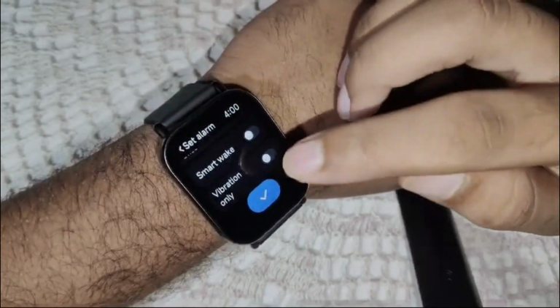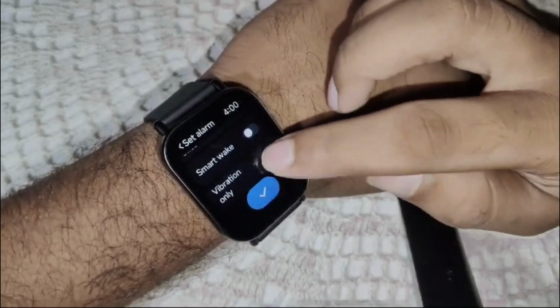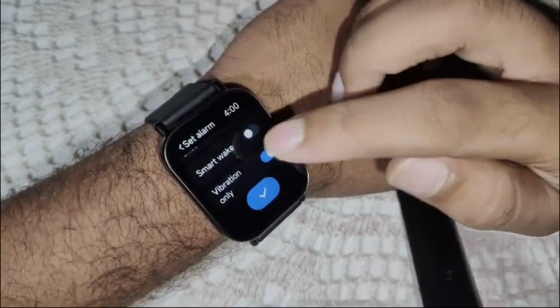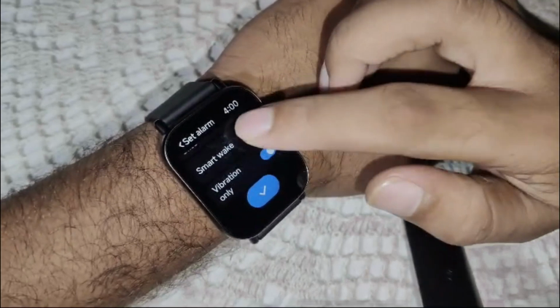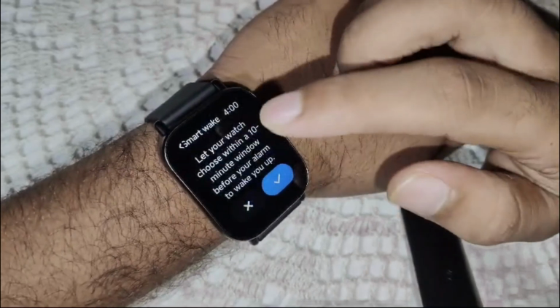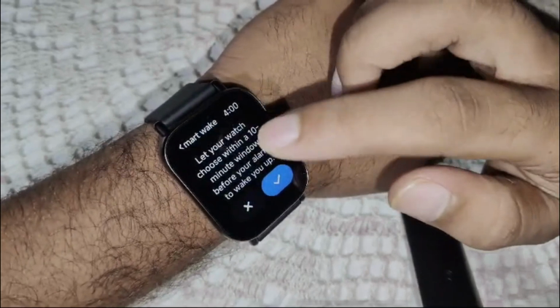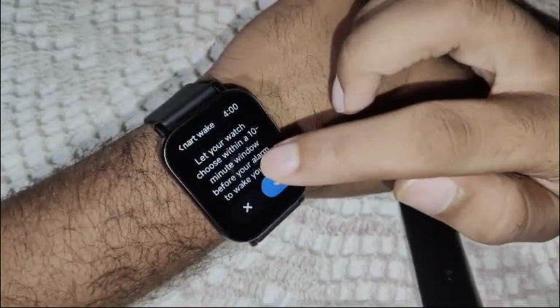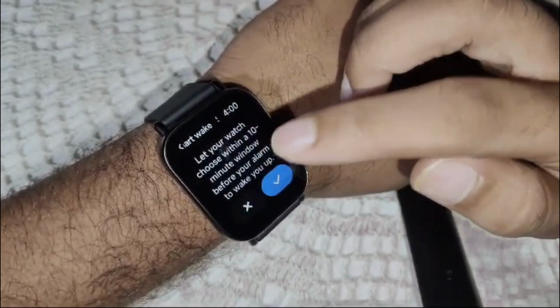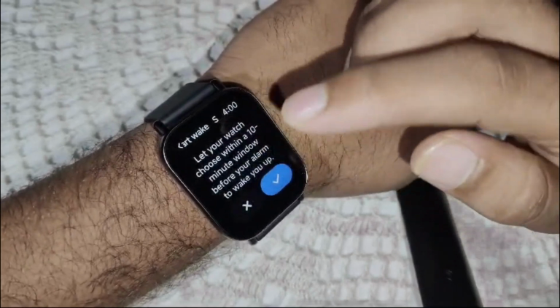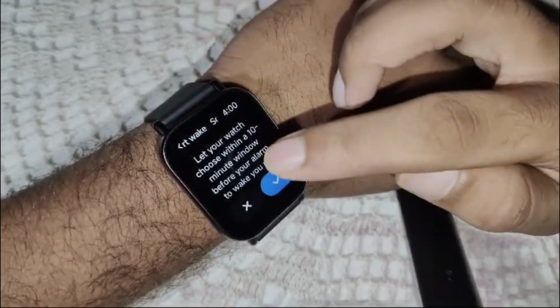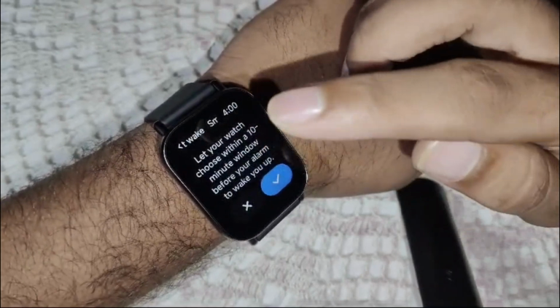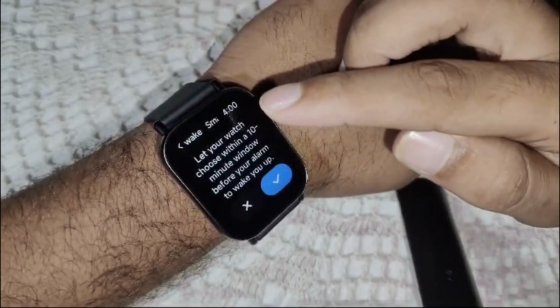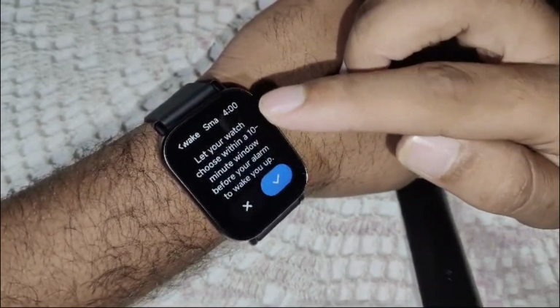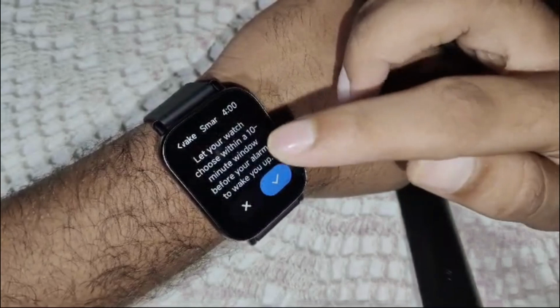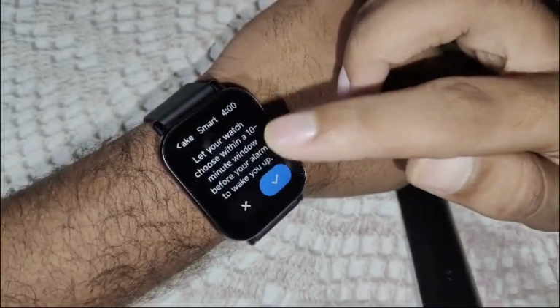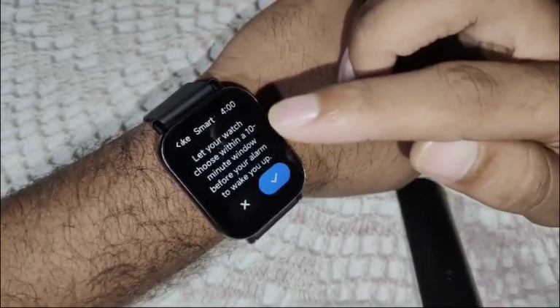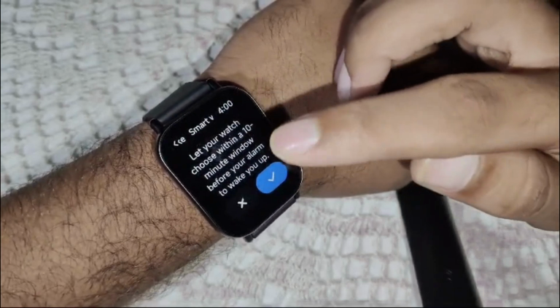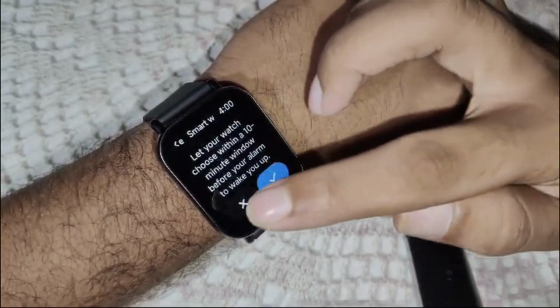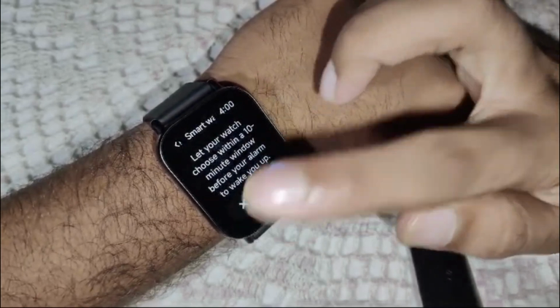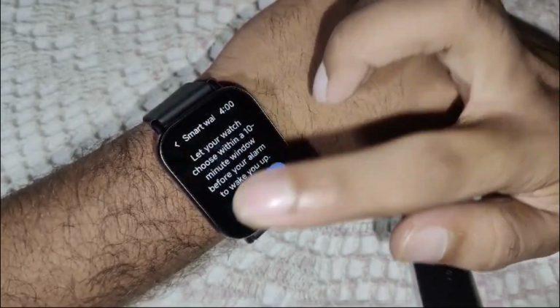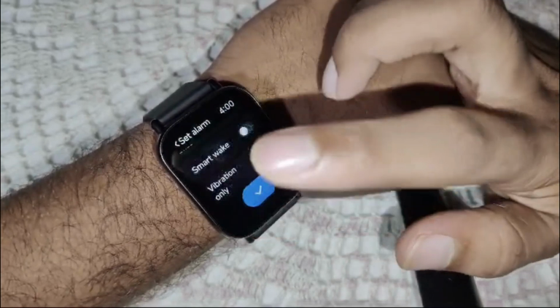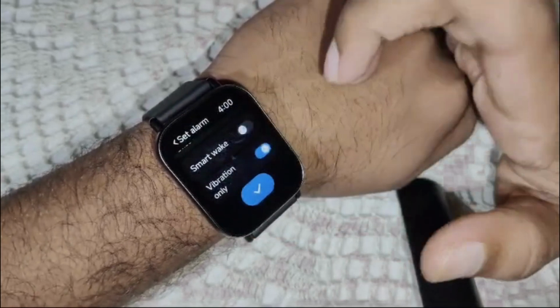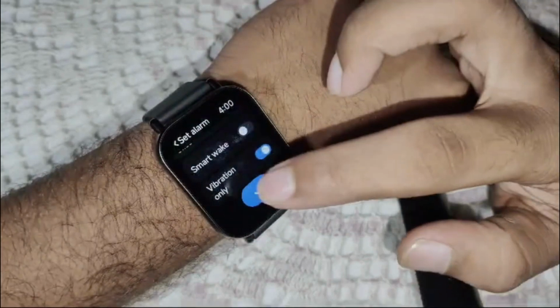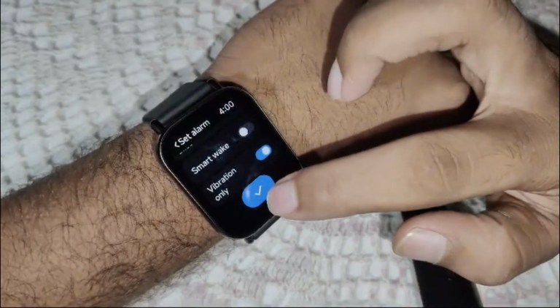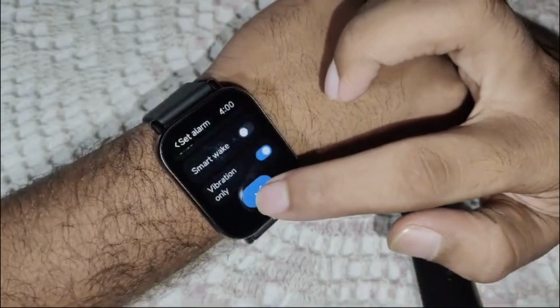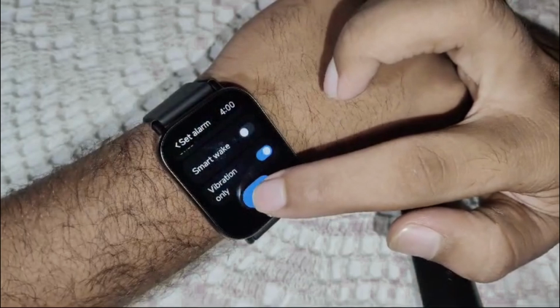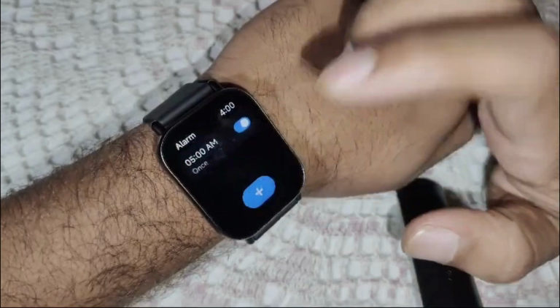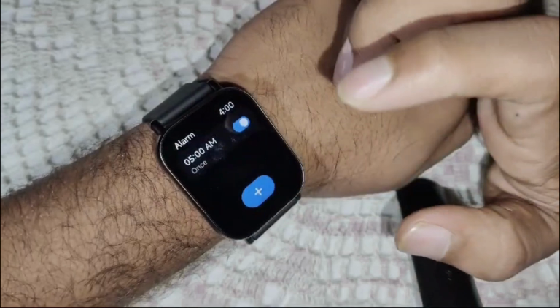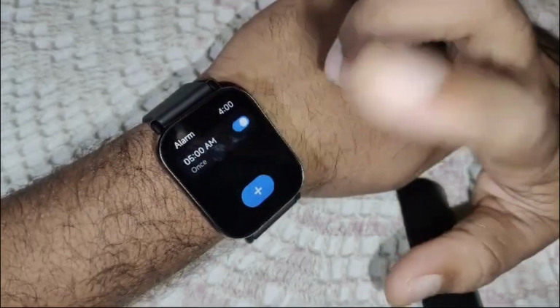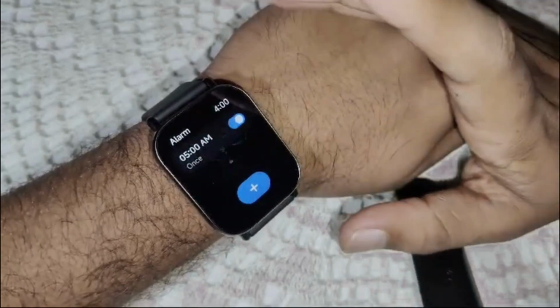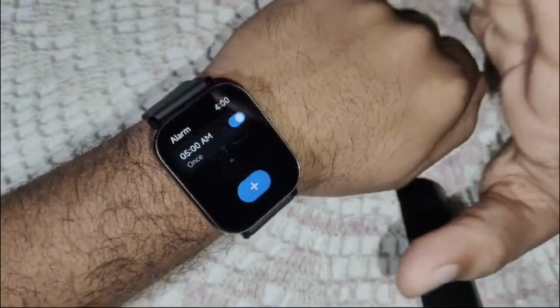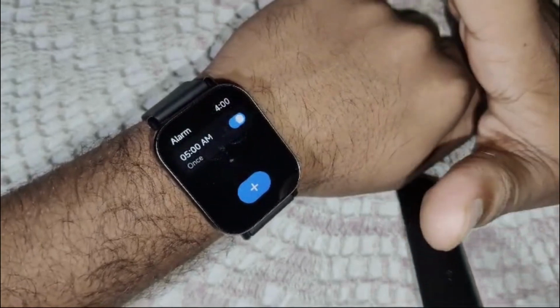There is also a Smart Wake option — this lets your watch choose a moment within a 10-minute window before your alarm to wake you up. Now simply save by clicking confirm, and the alarm is set on your watch.